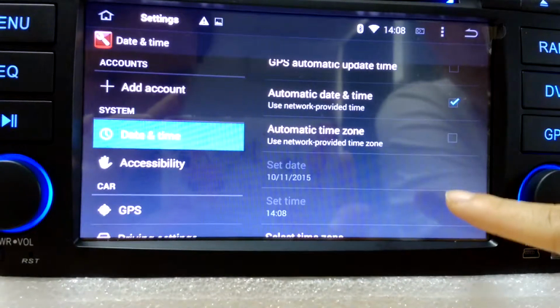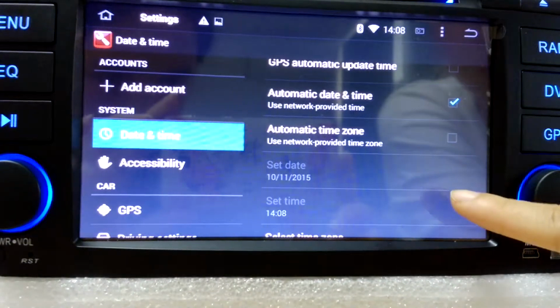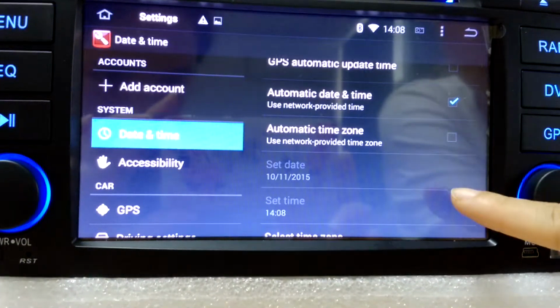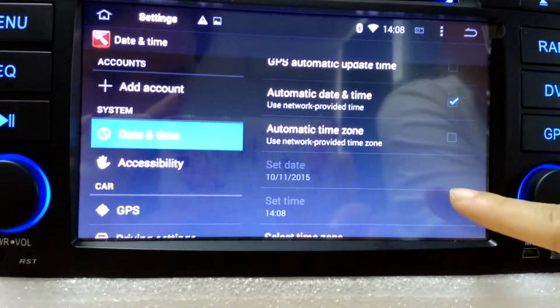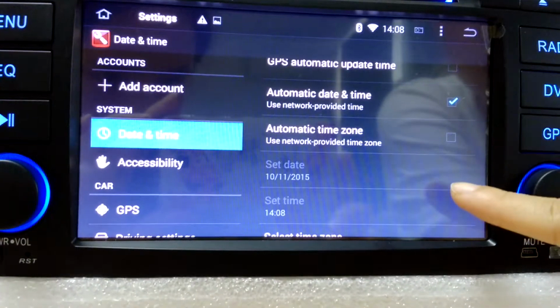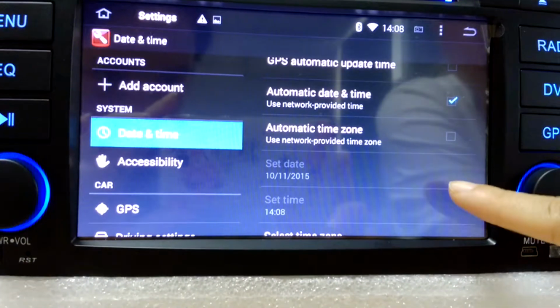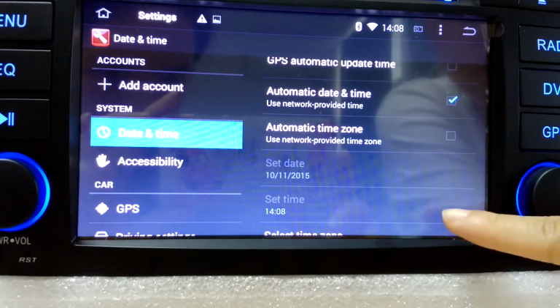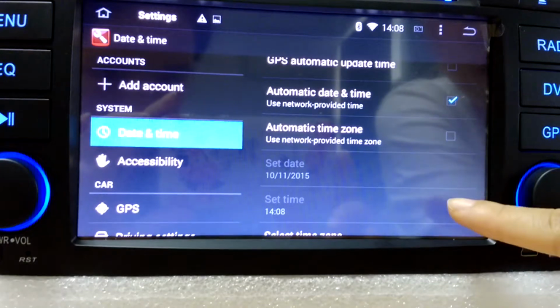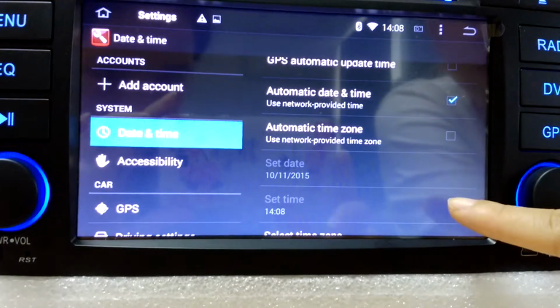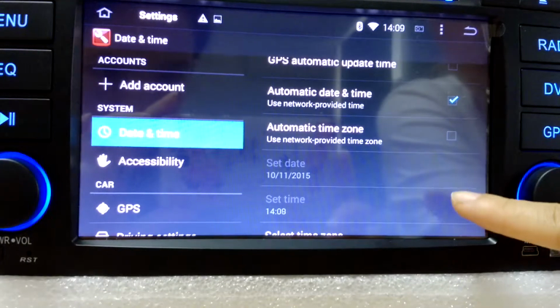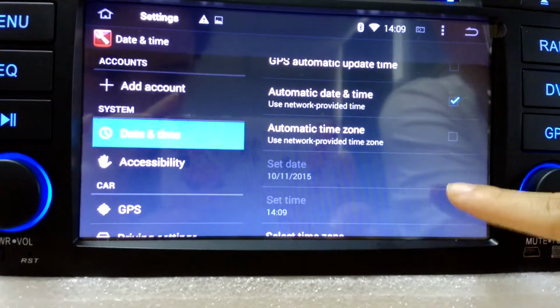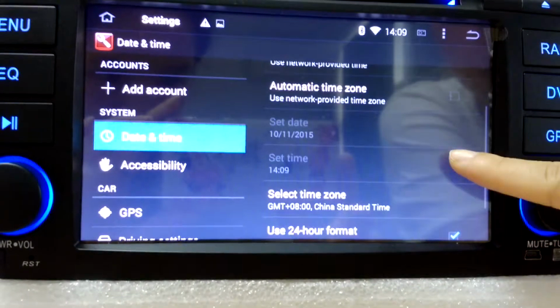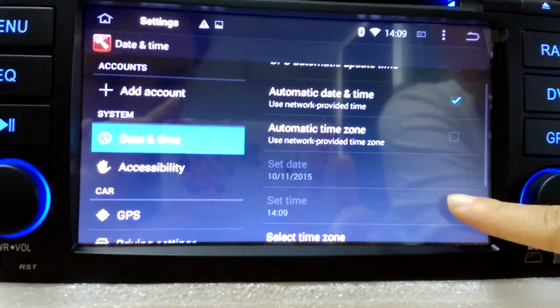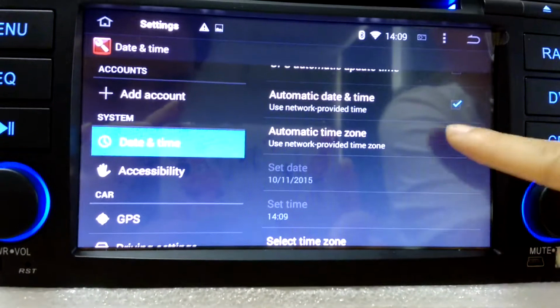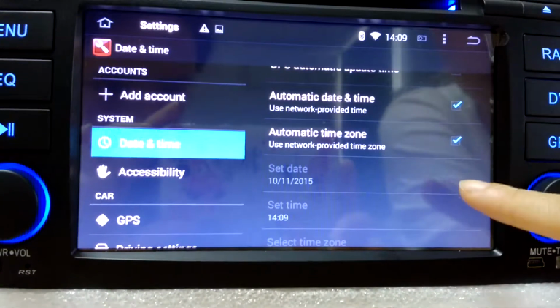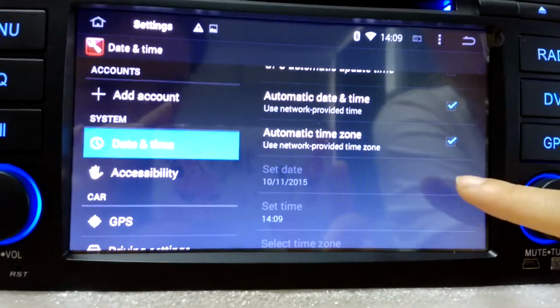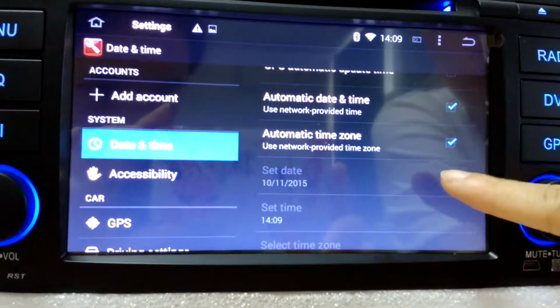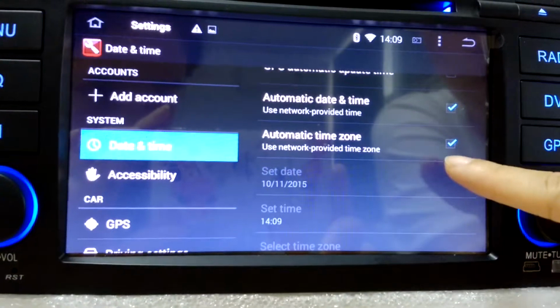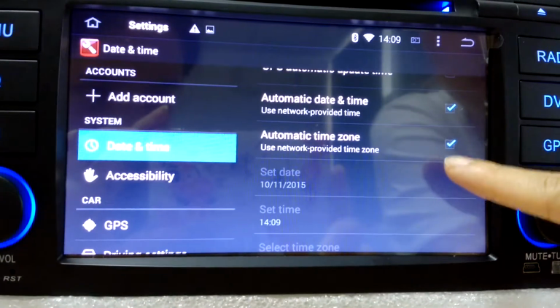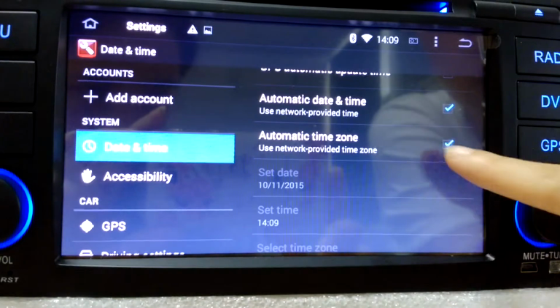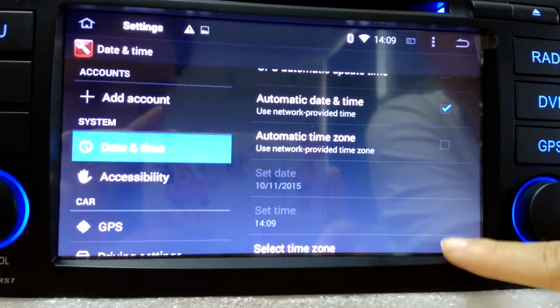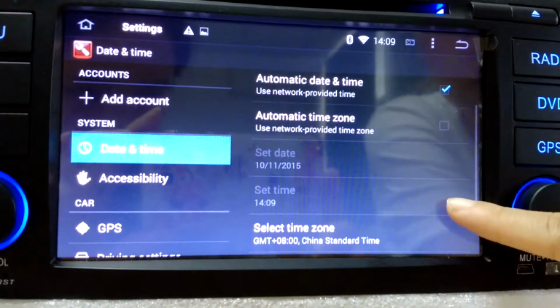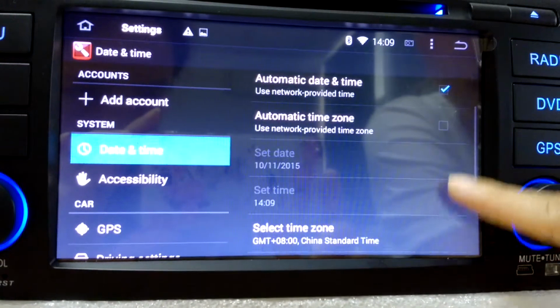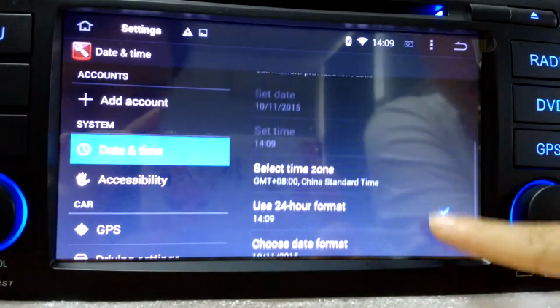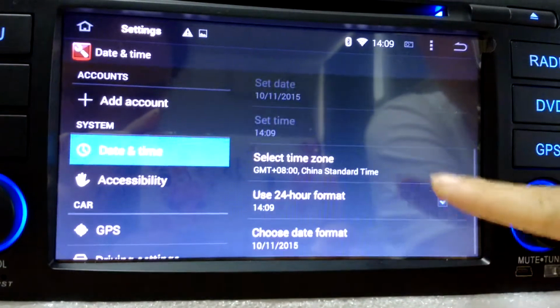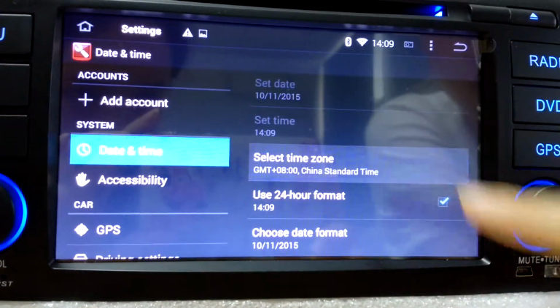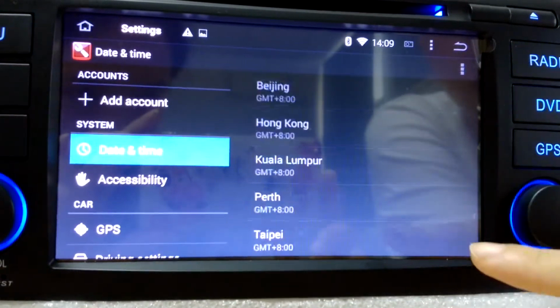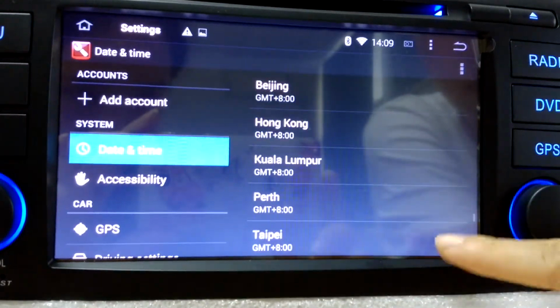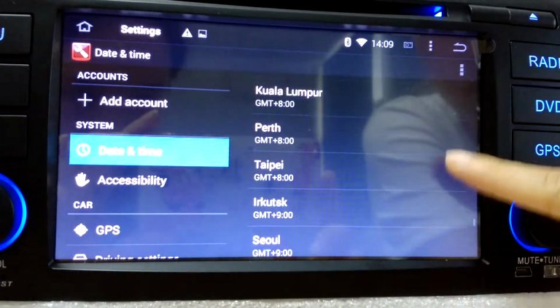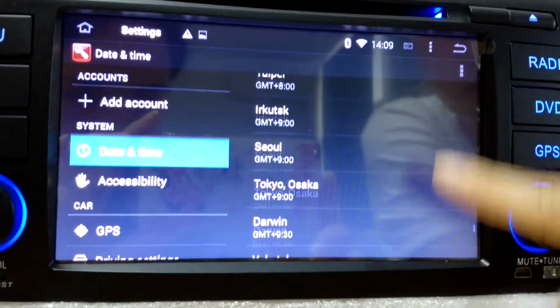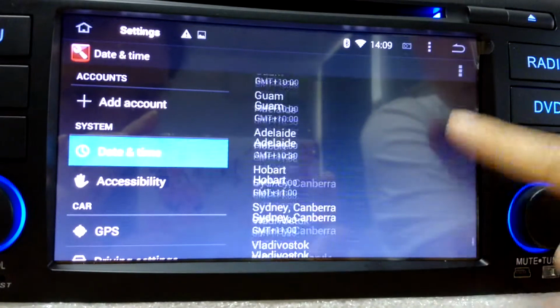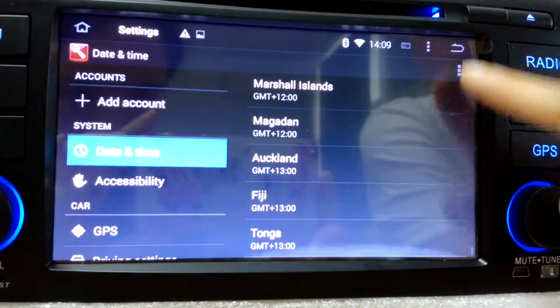Date and time — this is where you can change the time zone. If you think the automatic time zone is not accurate enough, you can change it manually.